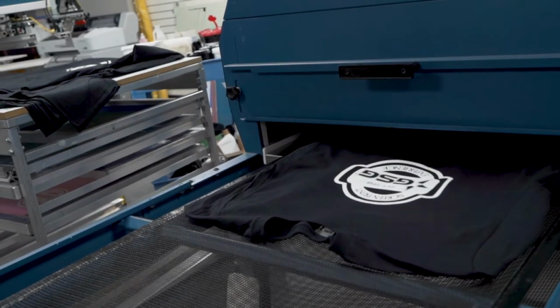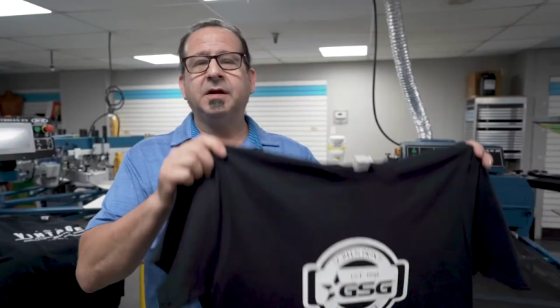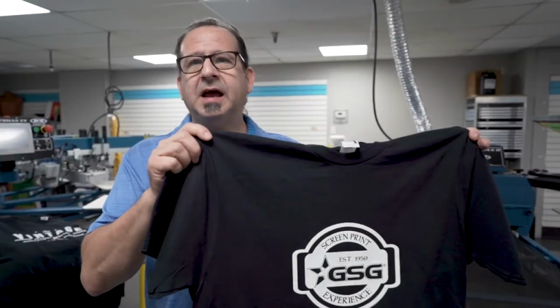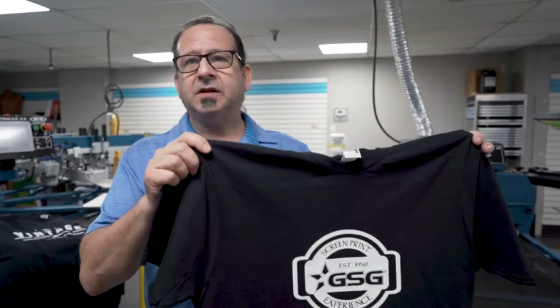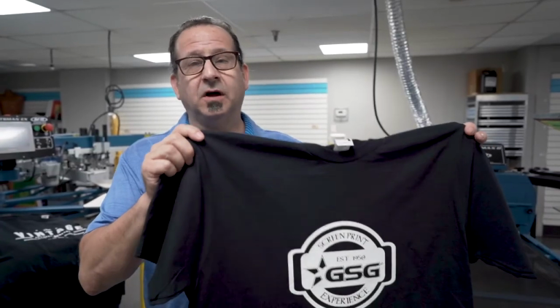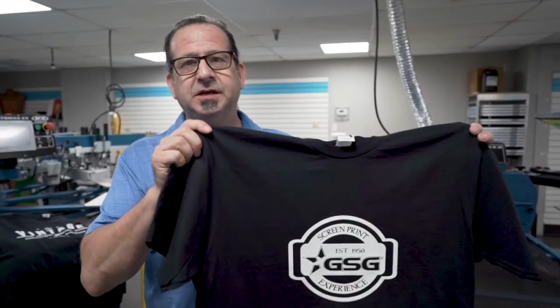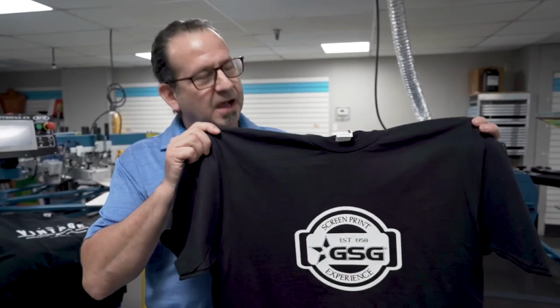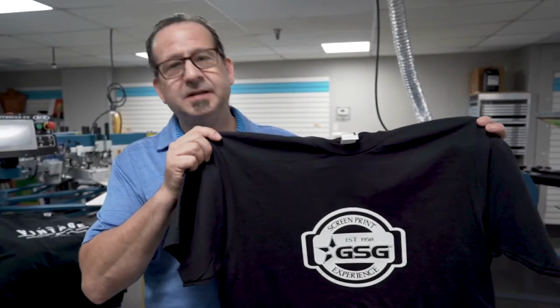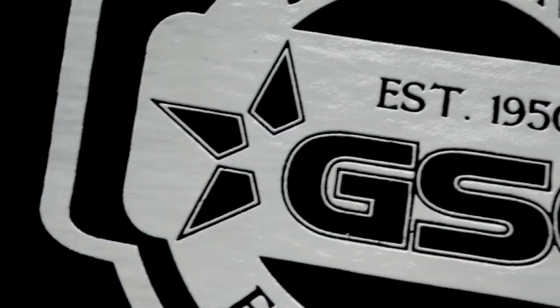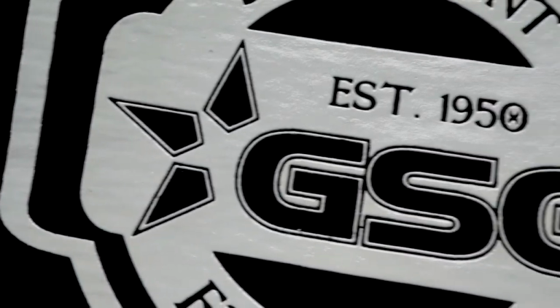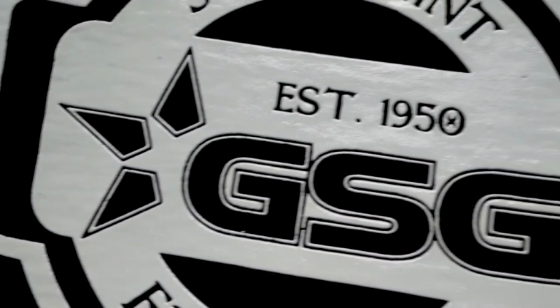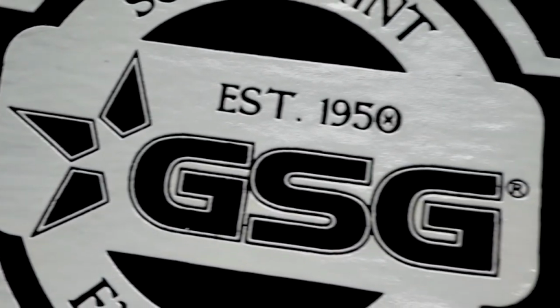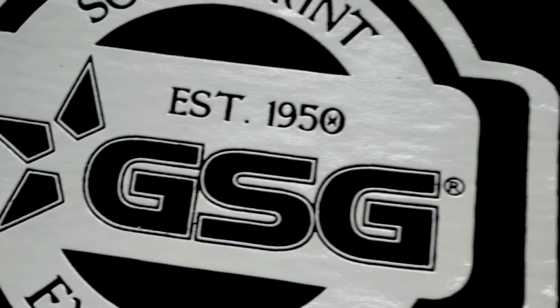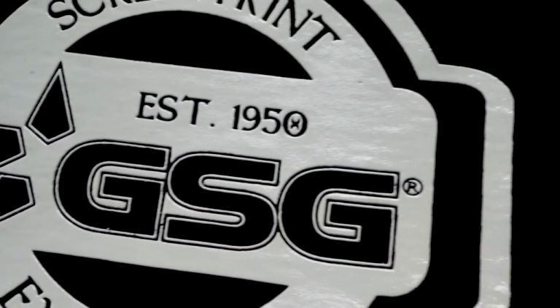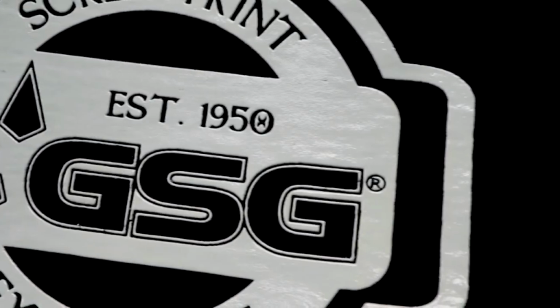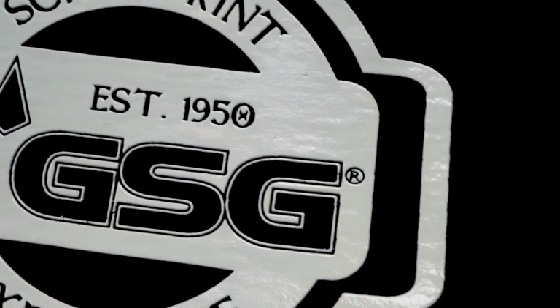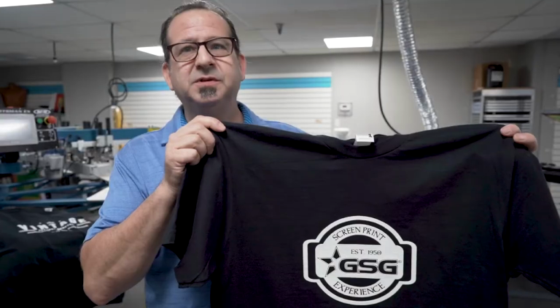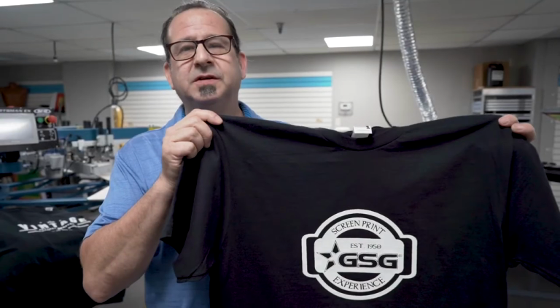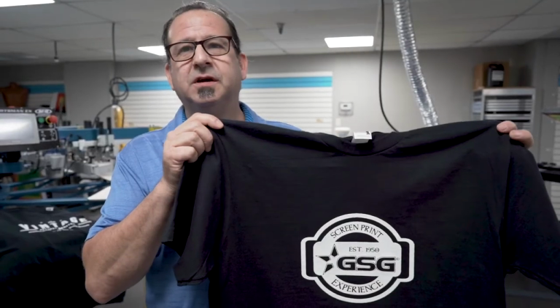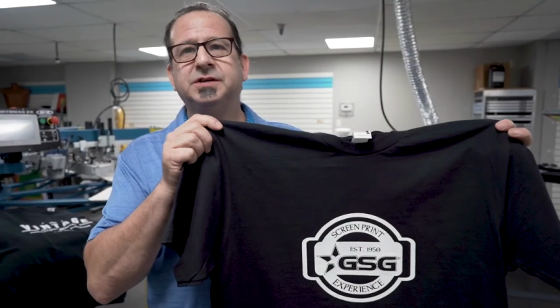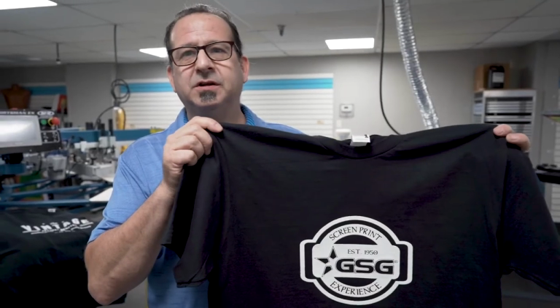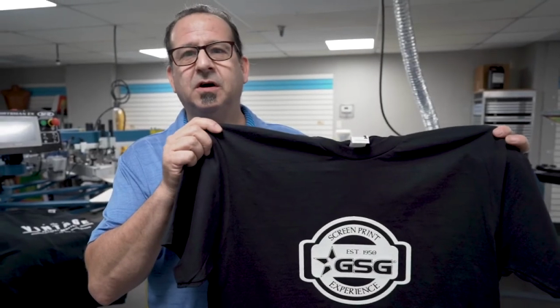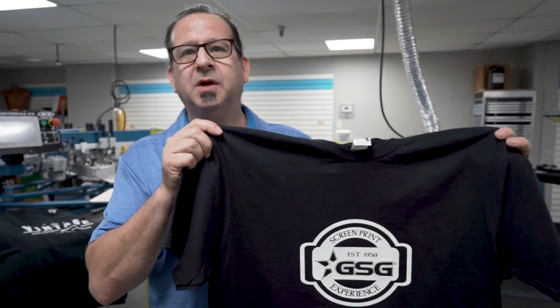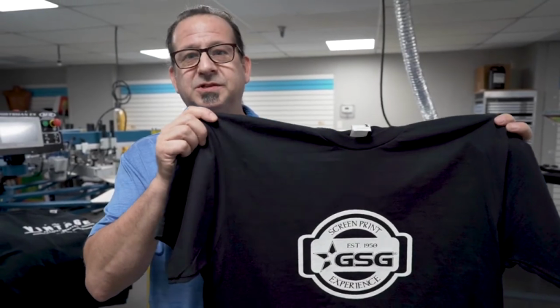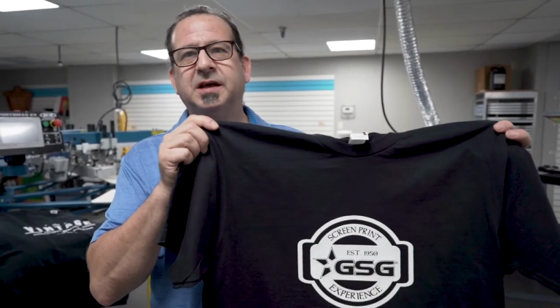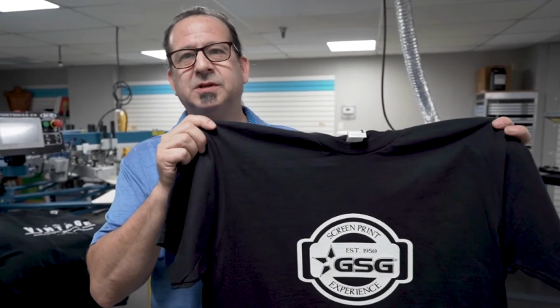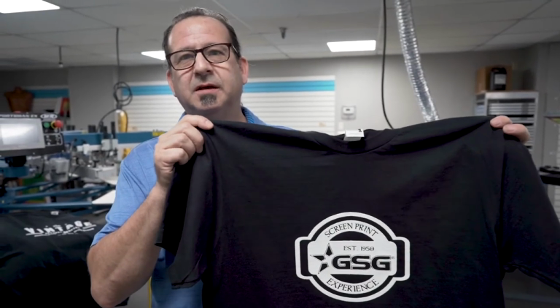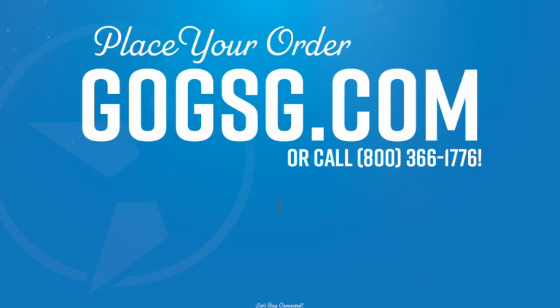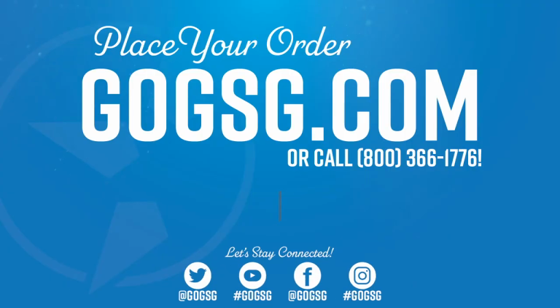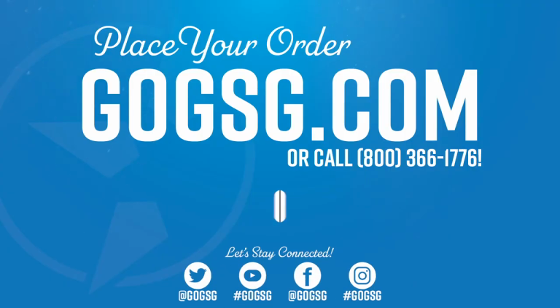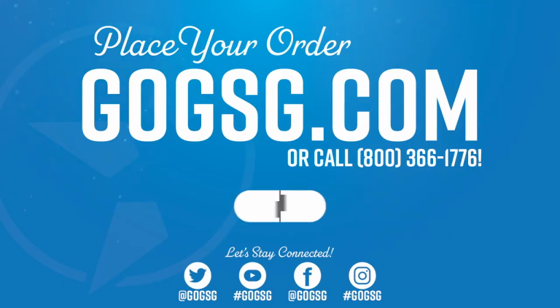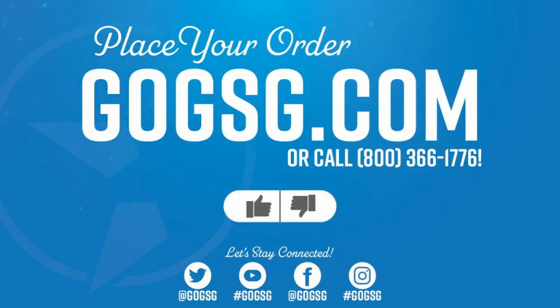And there you have it — glossy, high density, white print. For more screen printing tips, visit gogsg.com and we'll see you next Wednesday.